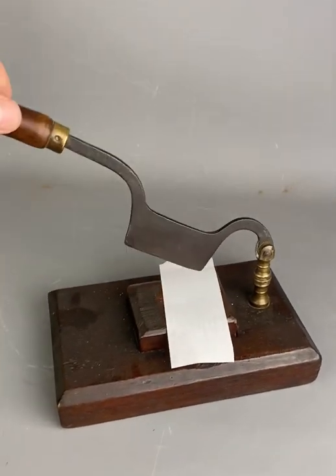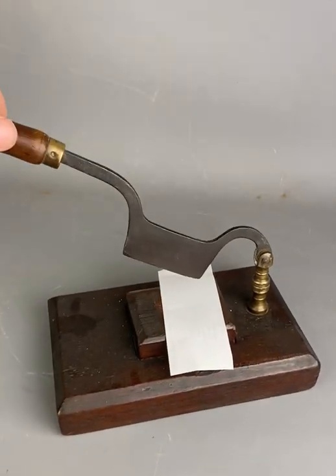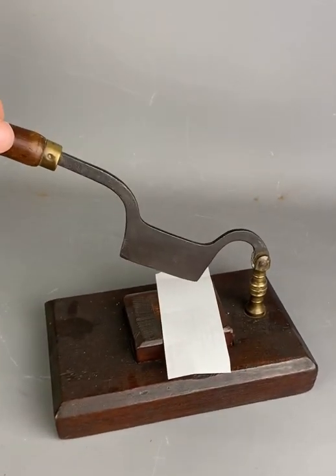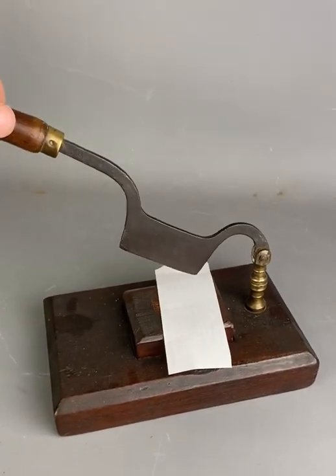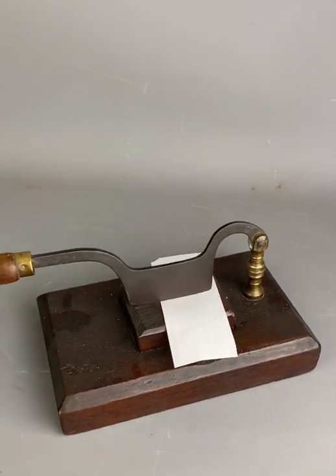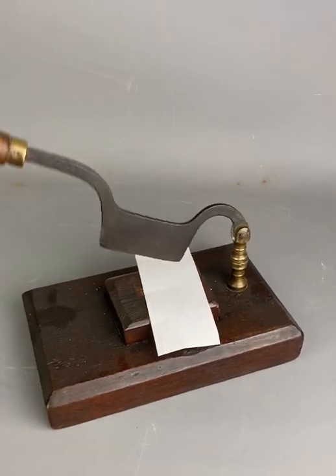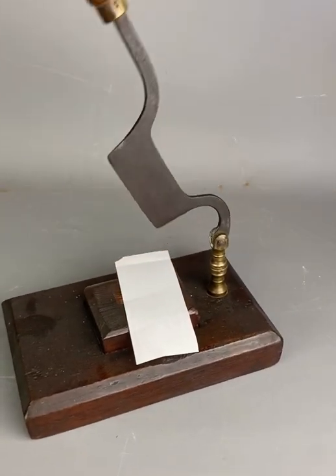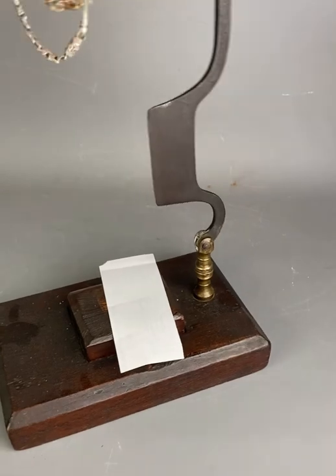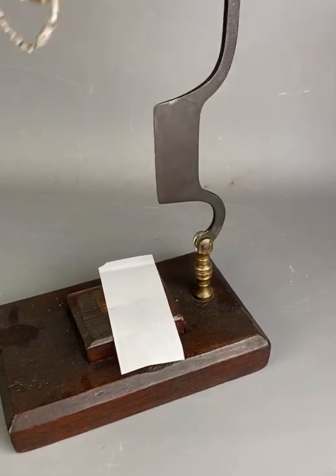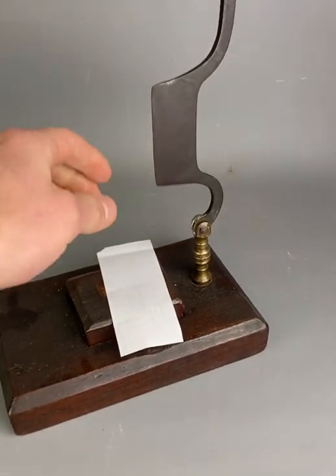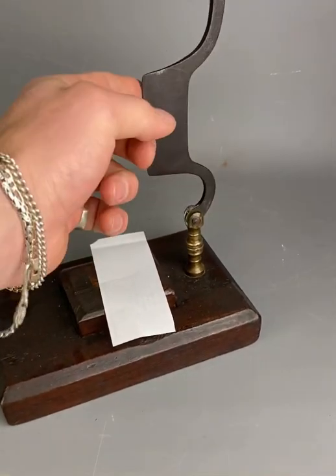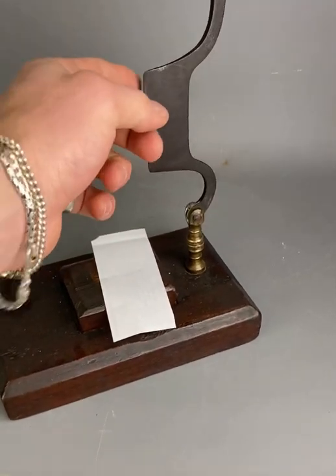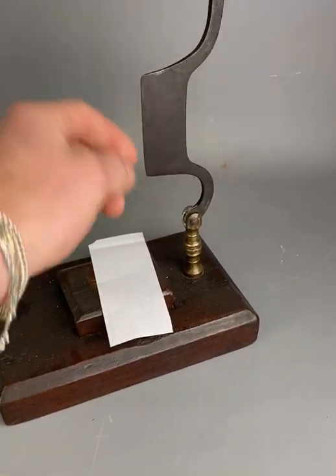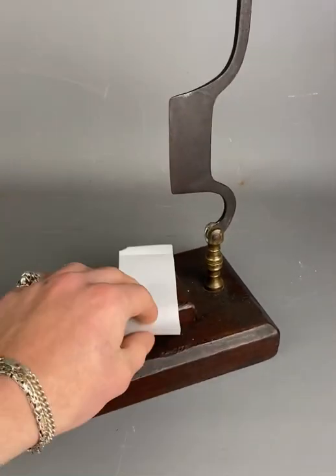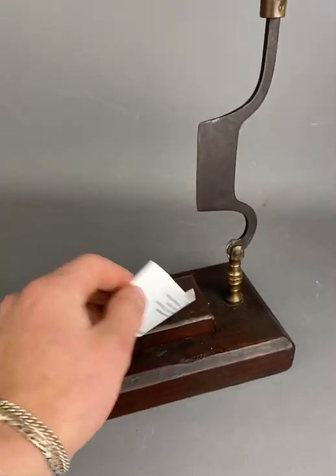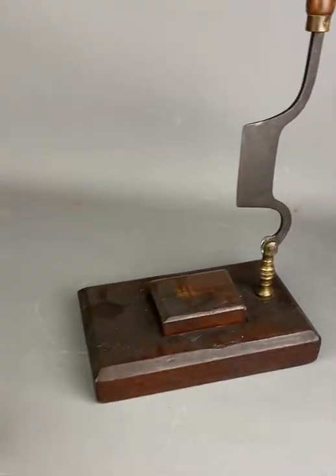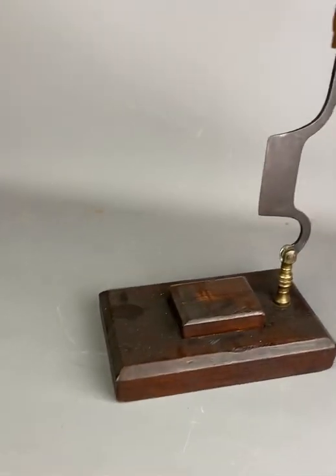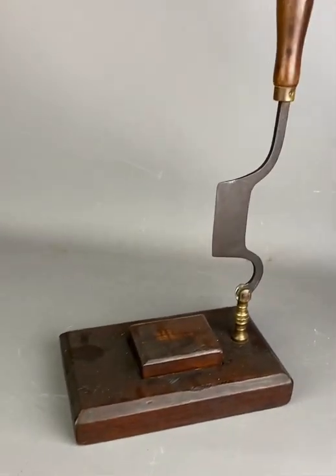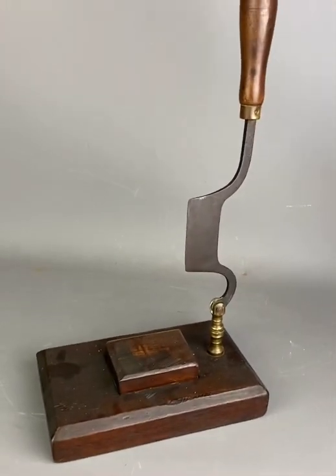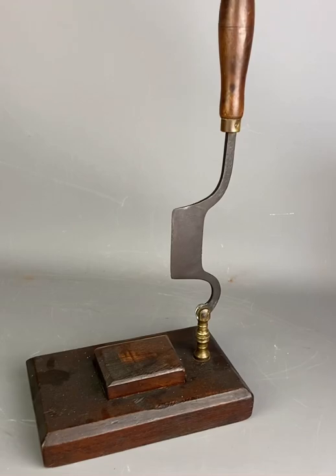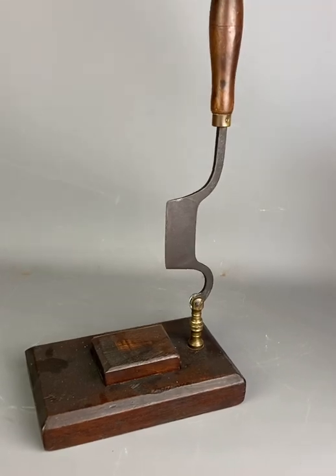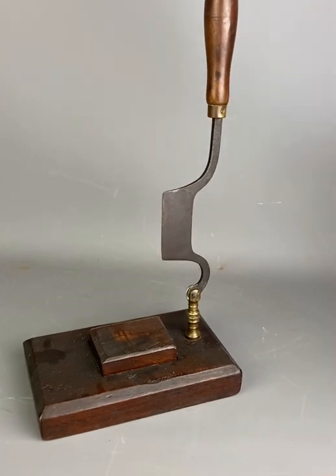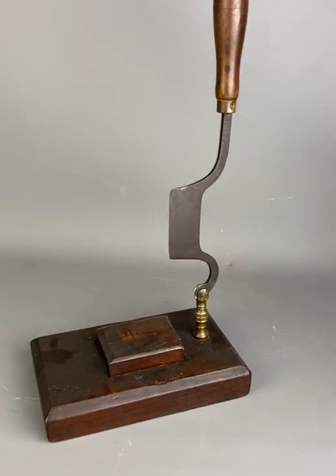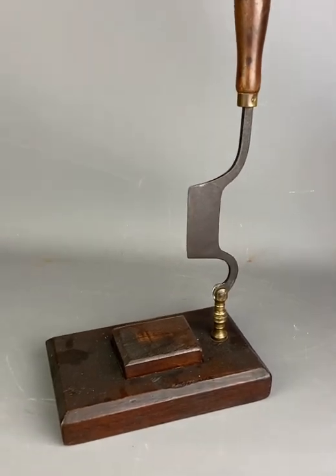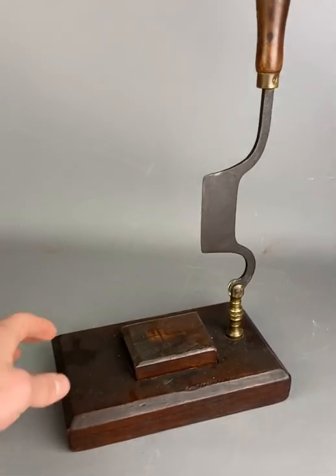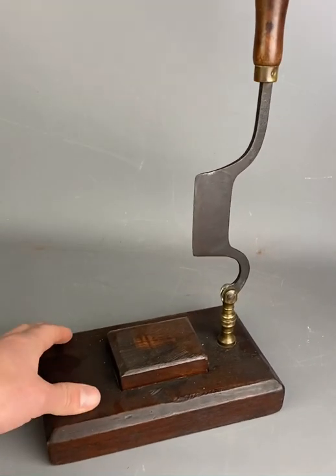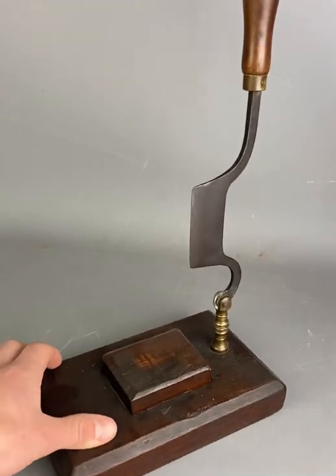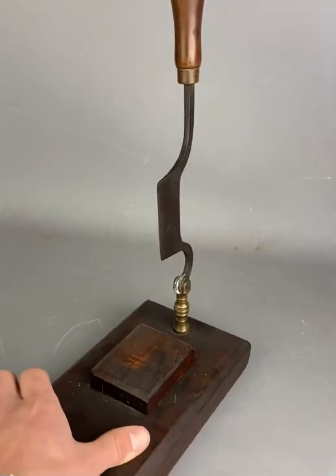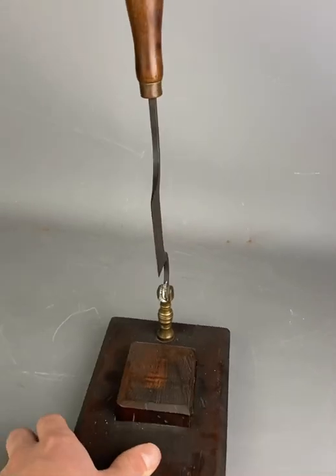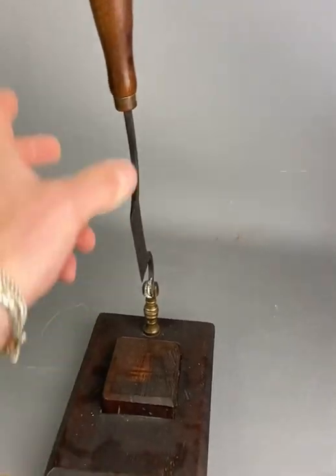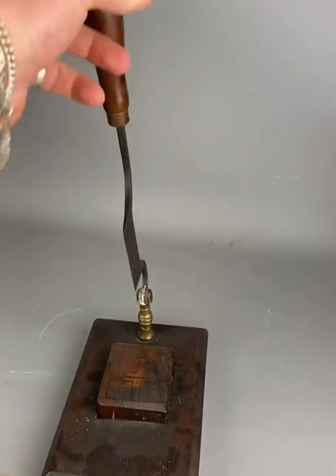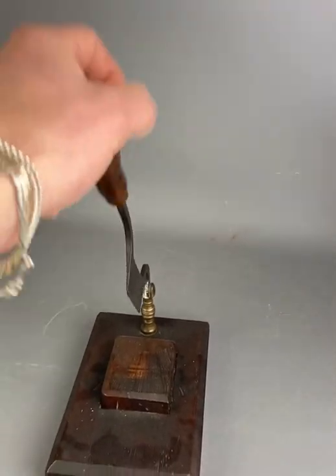It's maybe lost a bit of its original power — it's not particularly sharp, could do with a sharpen. But this is a lovely item; it'd be great for the dining table, slicing your meats.